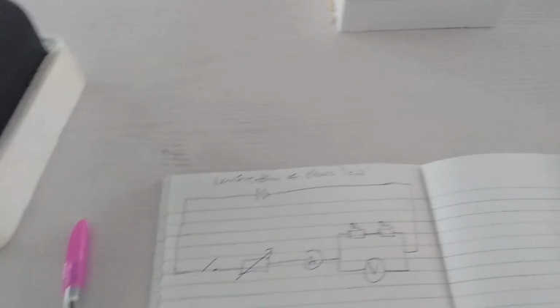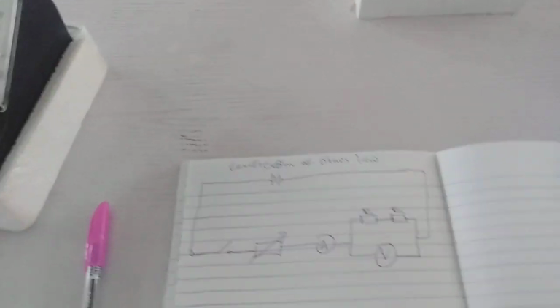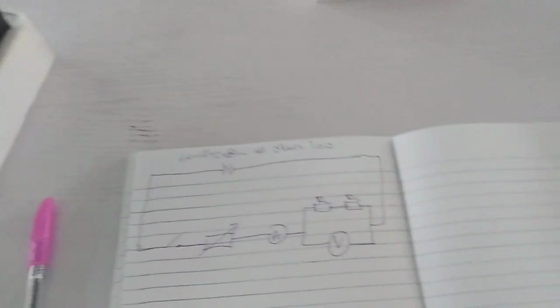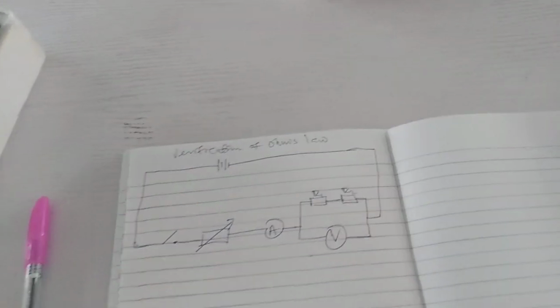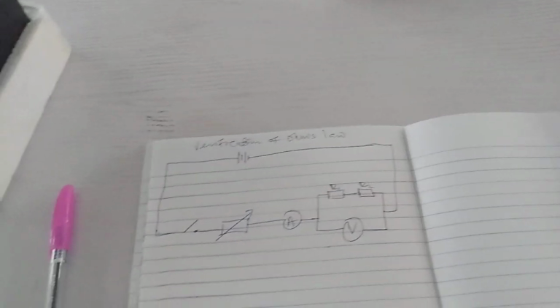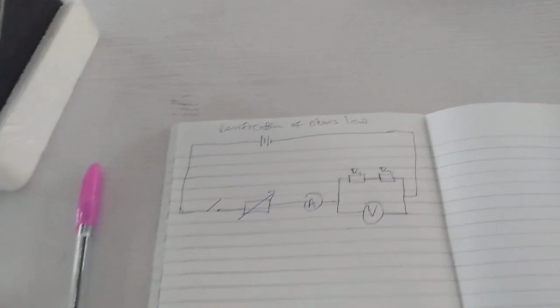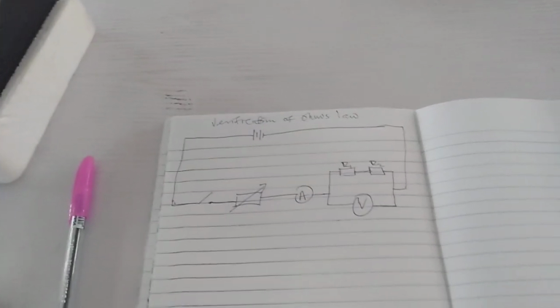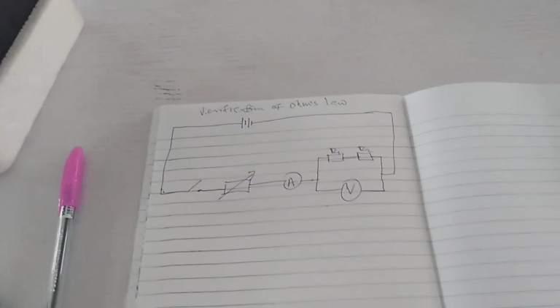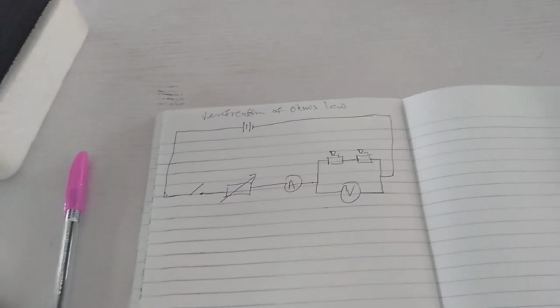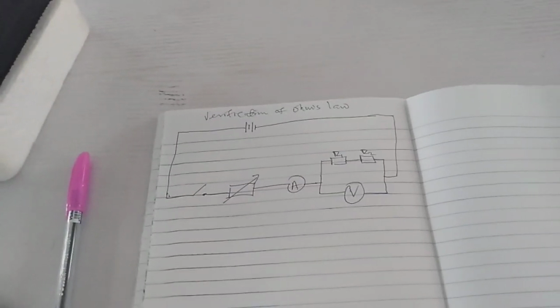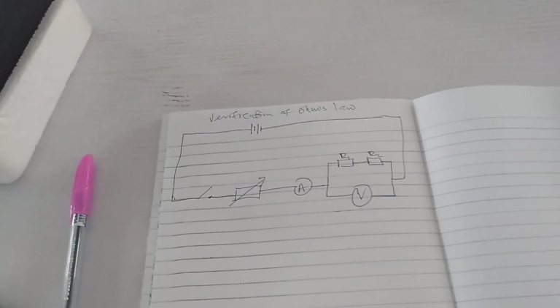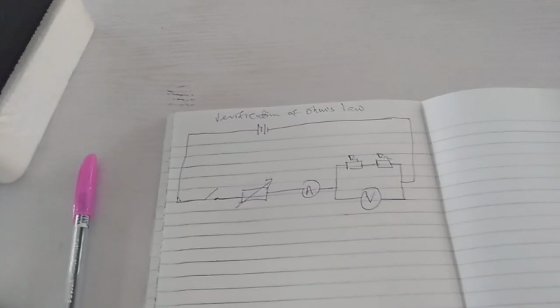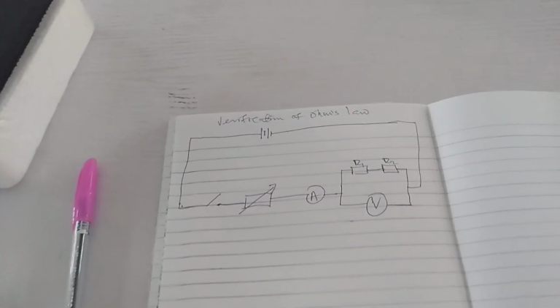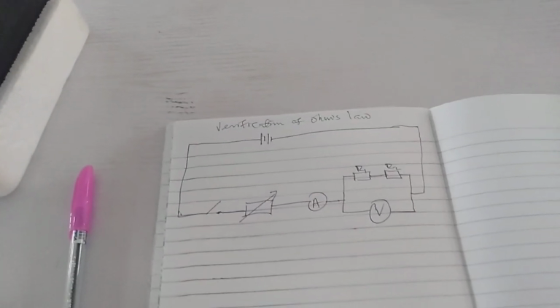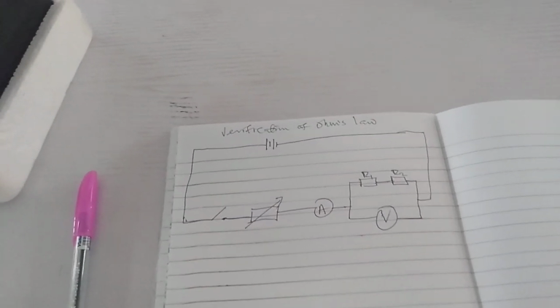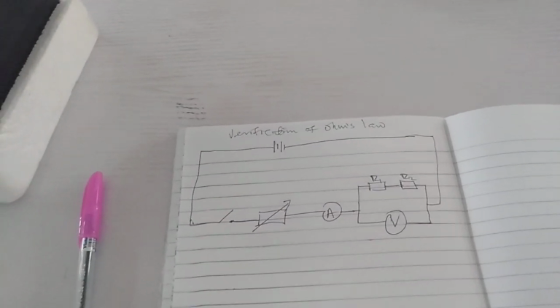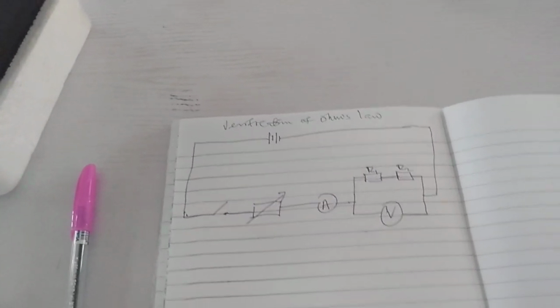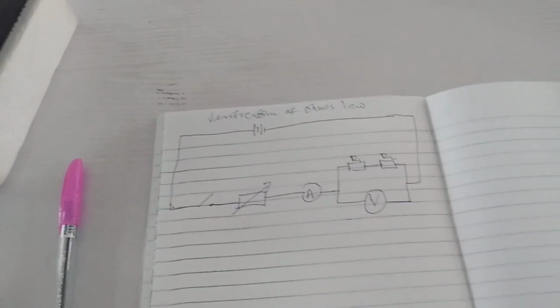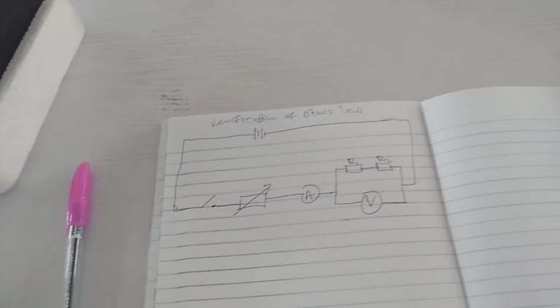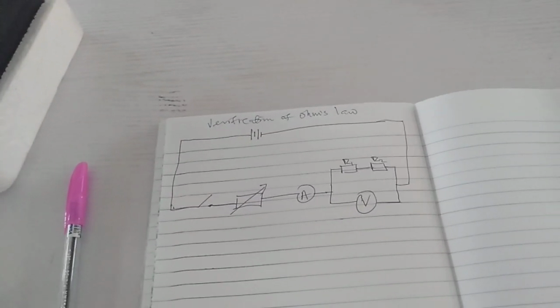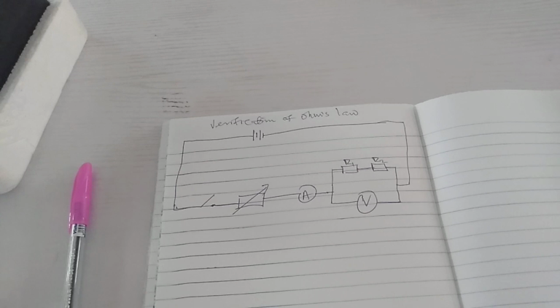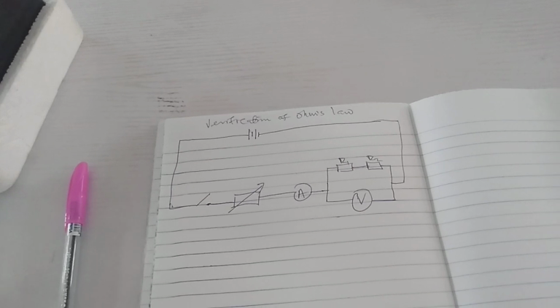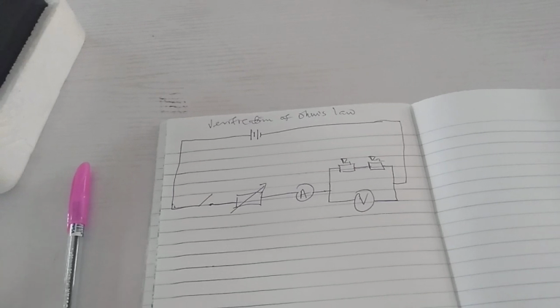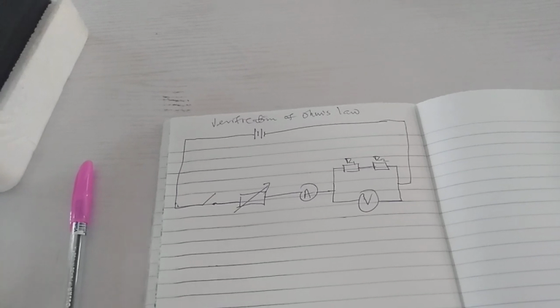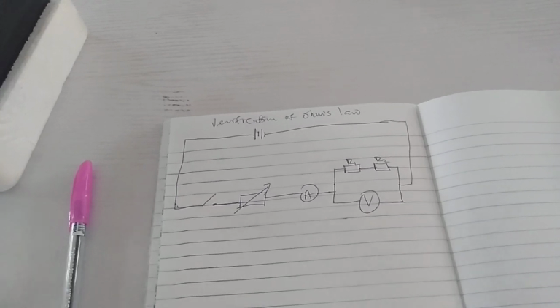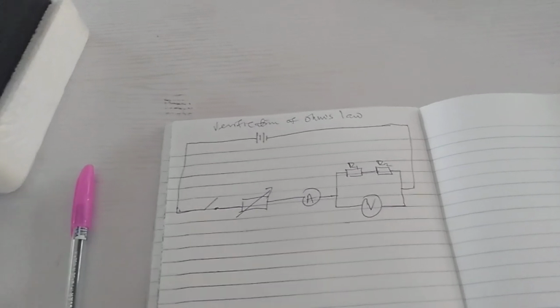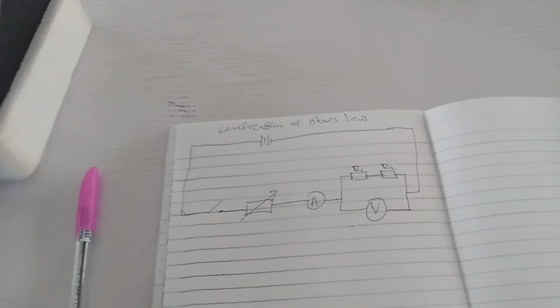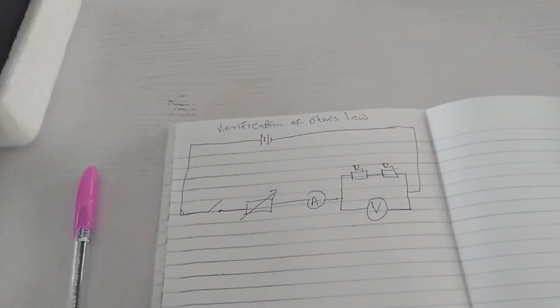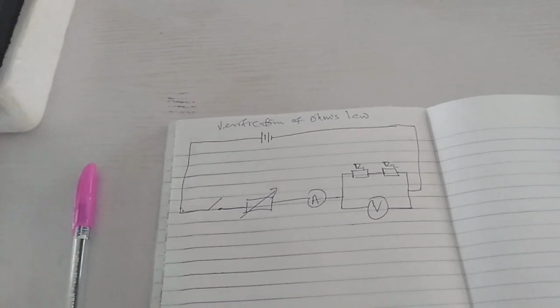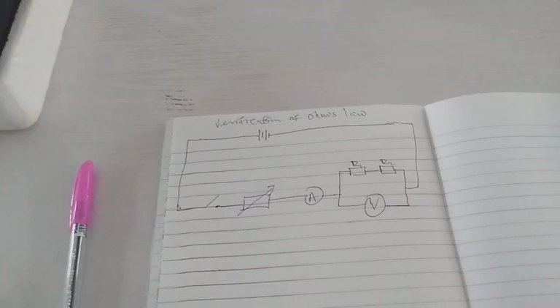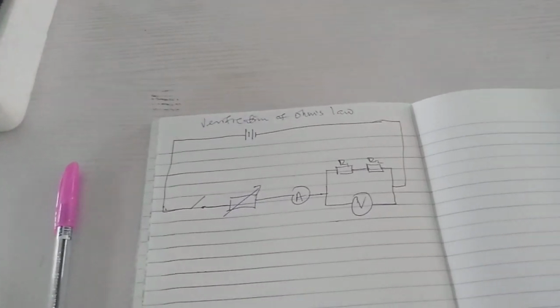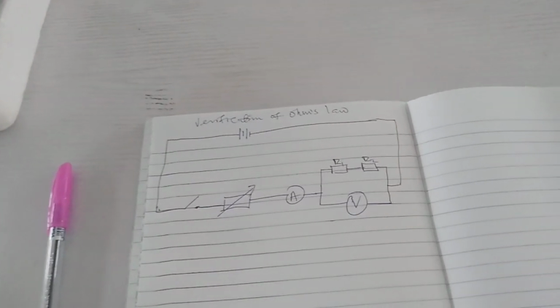Good morning class. Today we shall be dealing with verification of Ohm's law using two resistors connected in series.